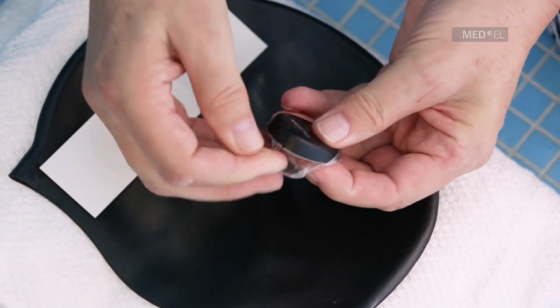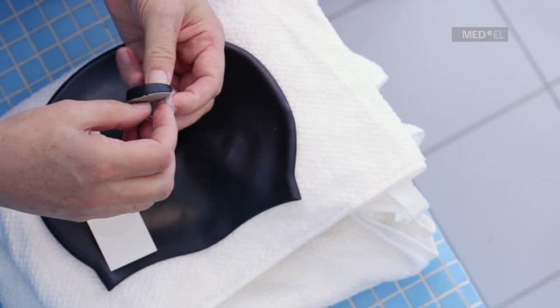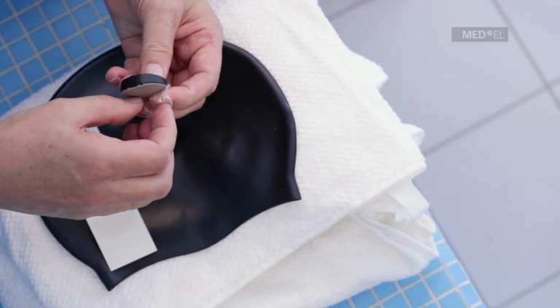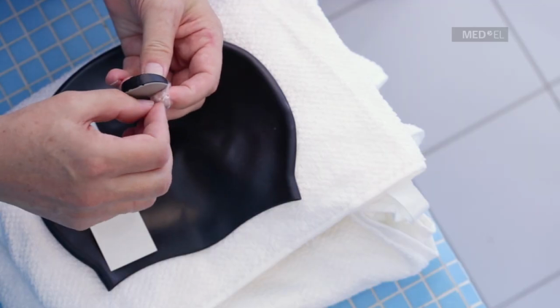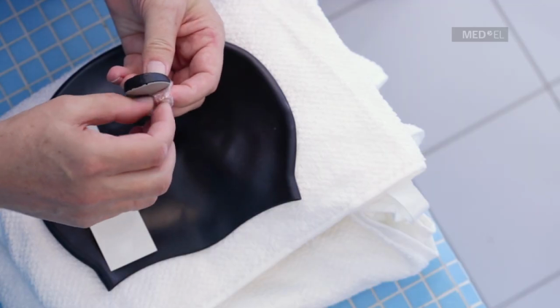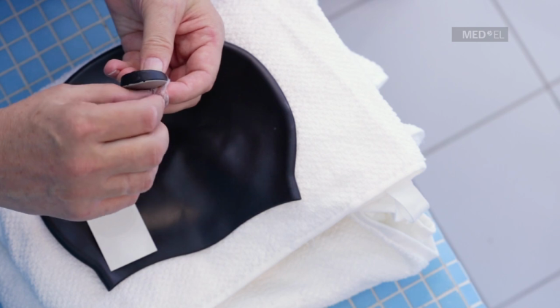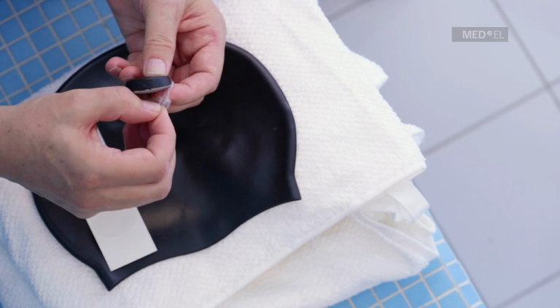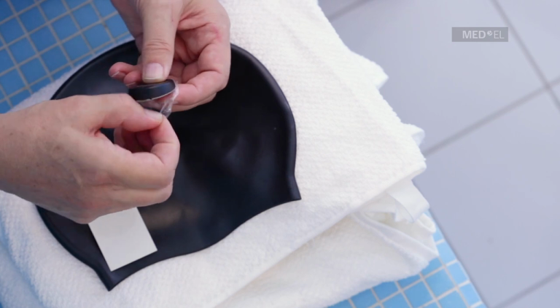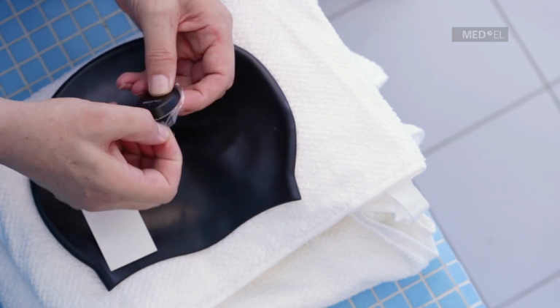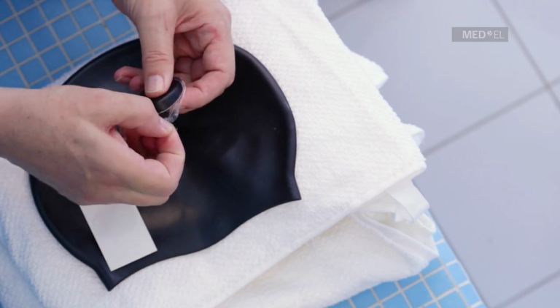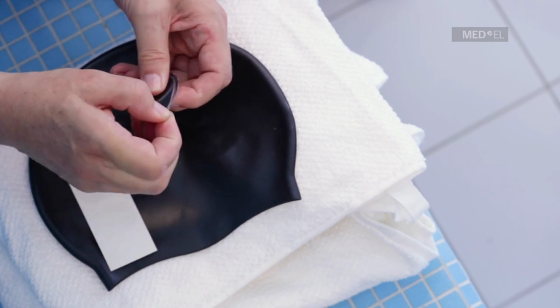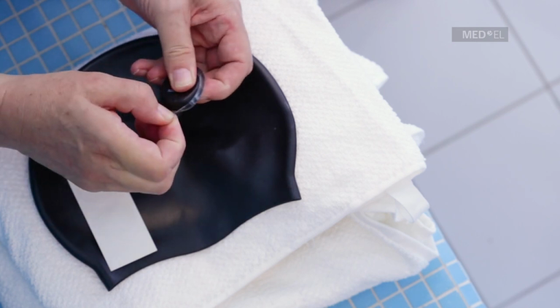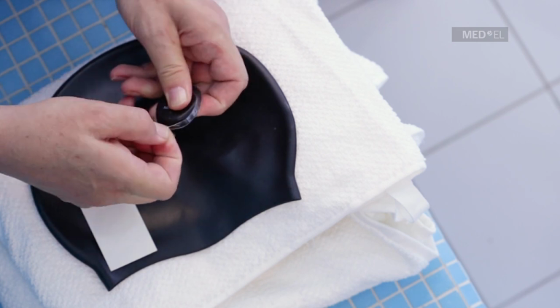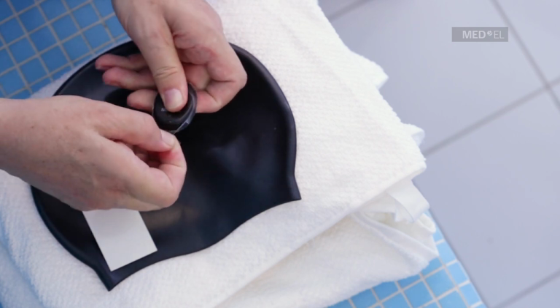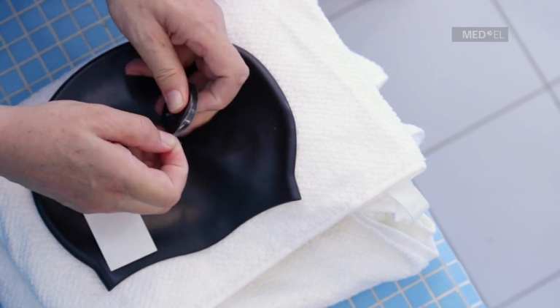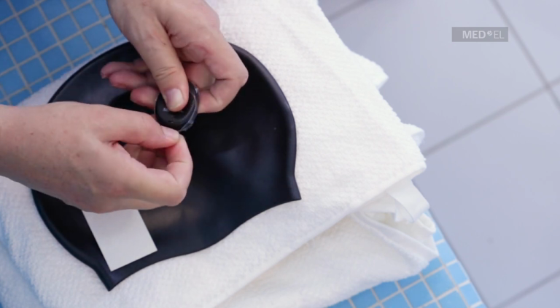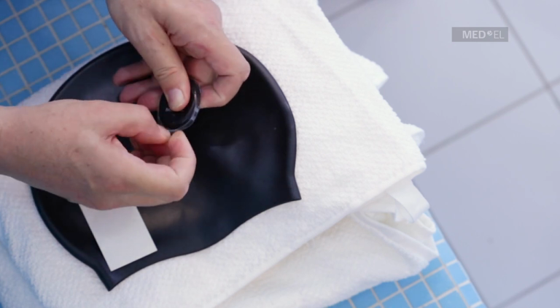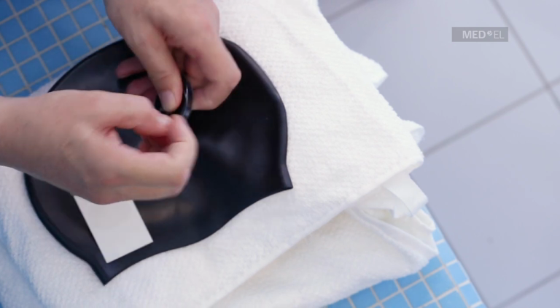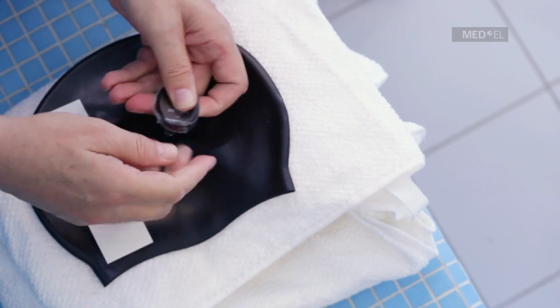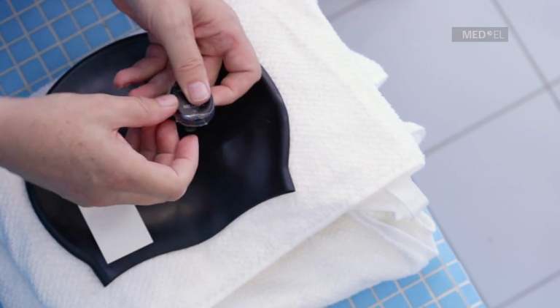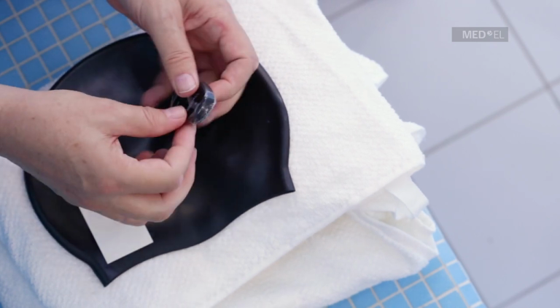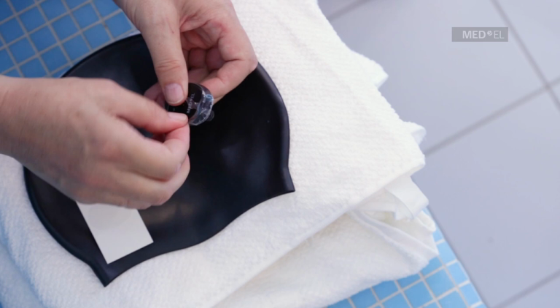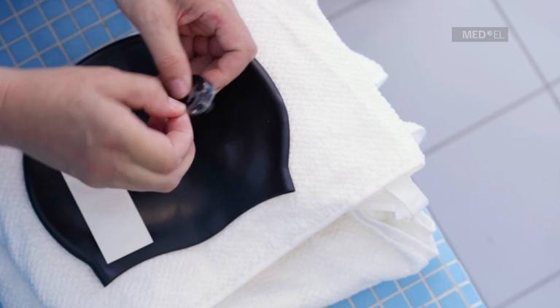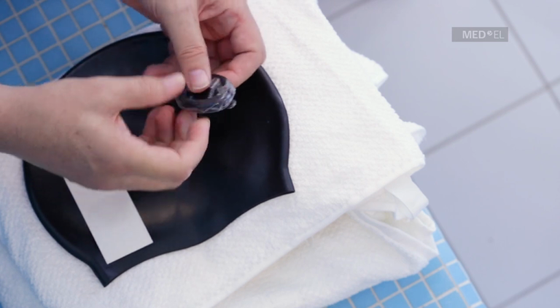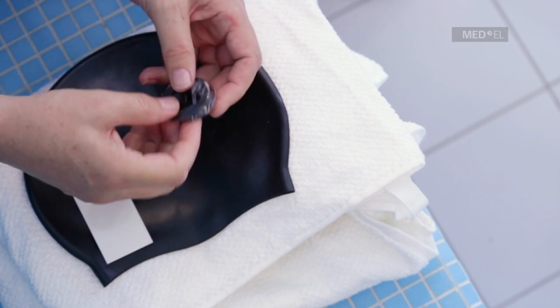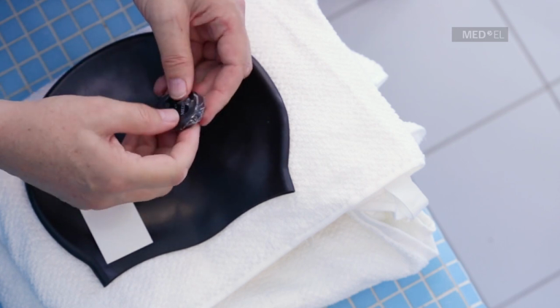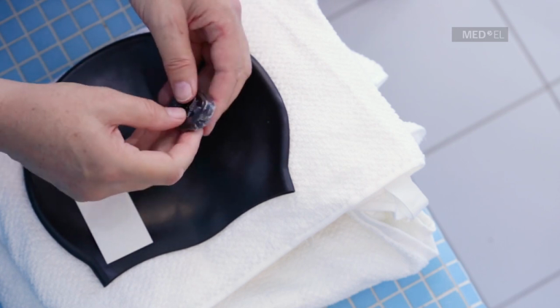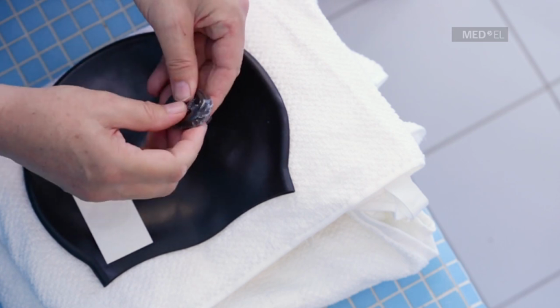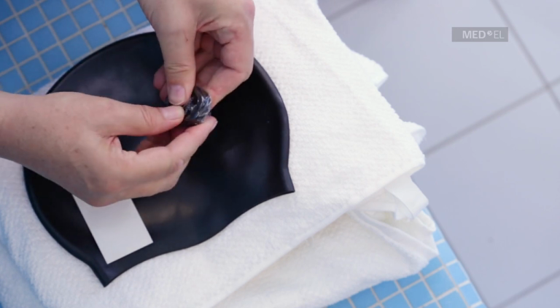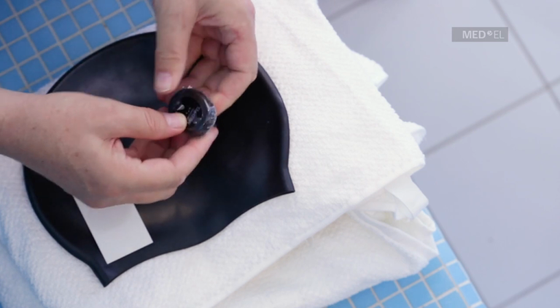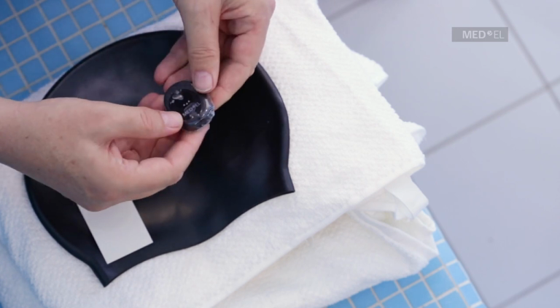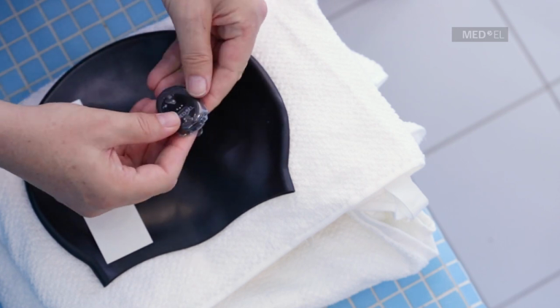Take the flap at the bottom and pull the rest of the cover over the processor. Make sure the cover fits snugly around the processor without any wrinkles or air bubbles.